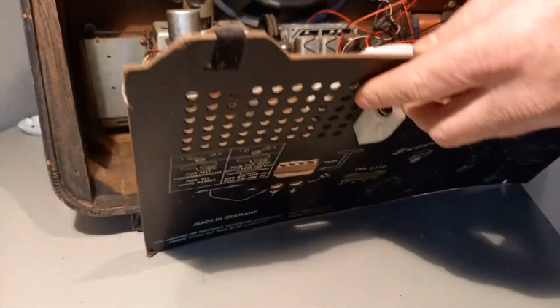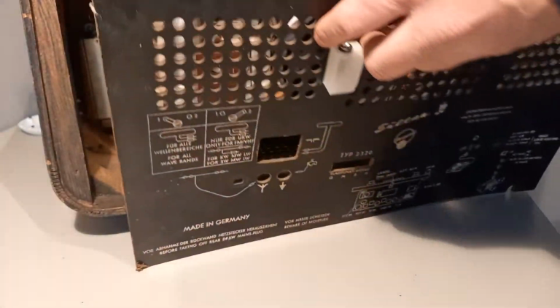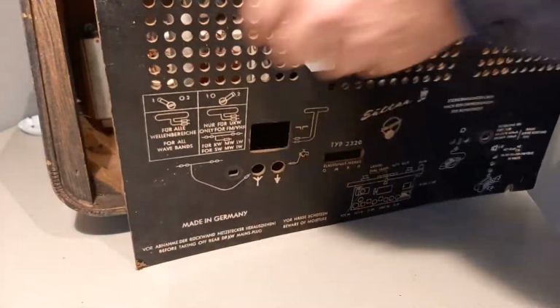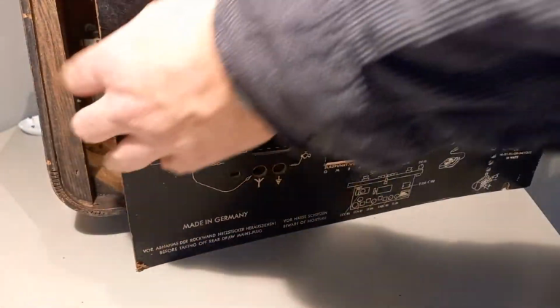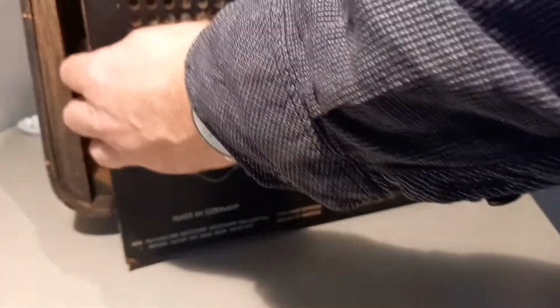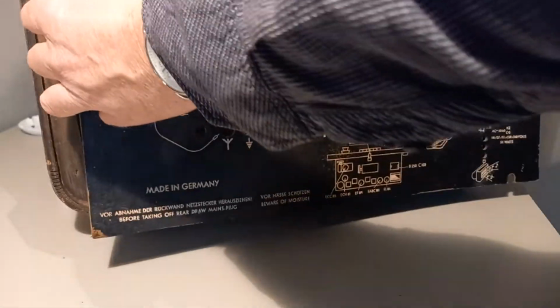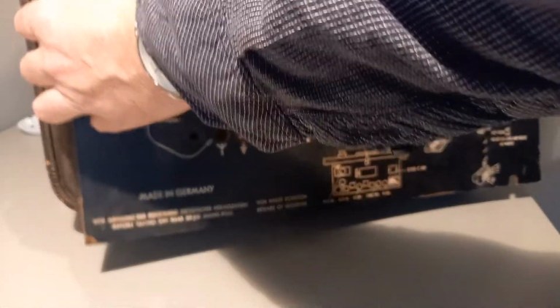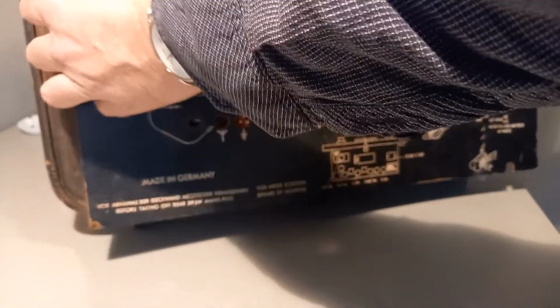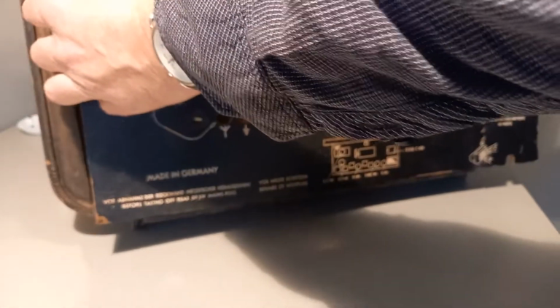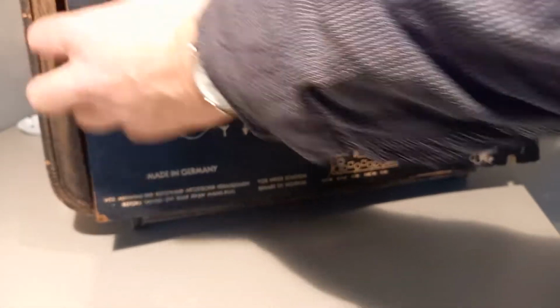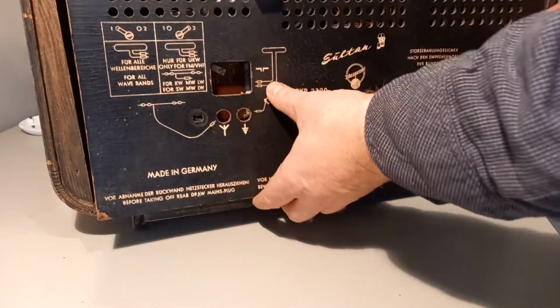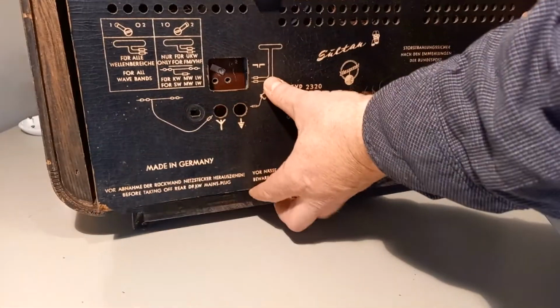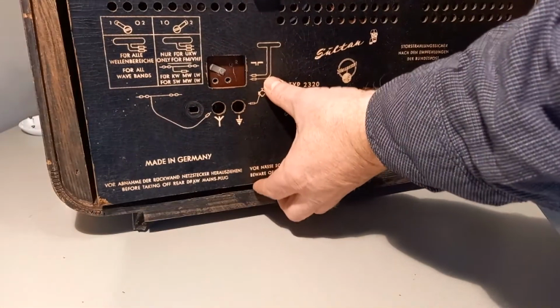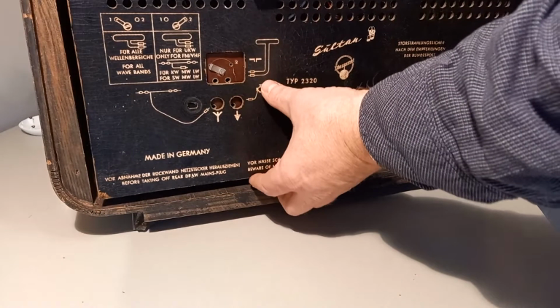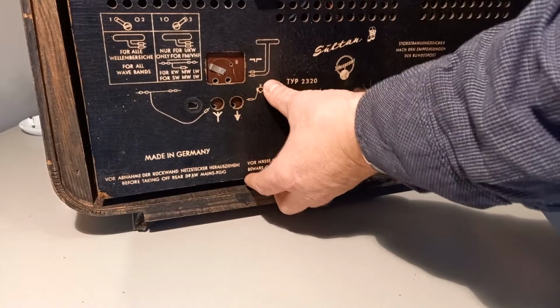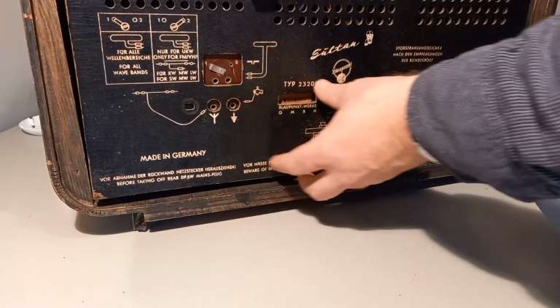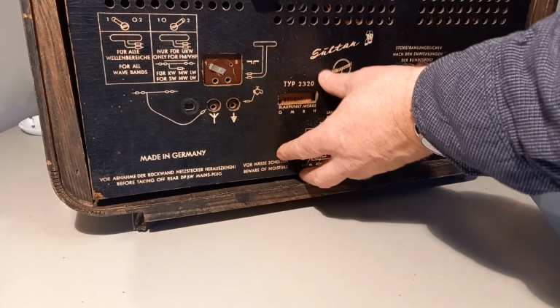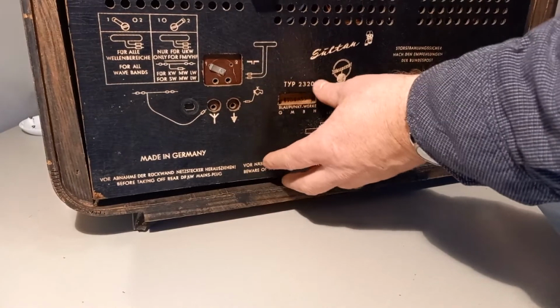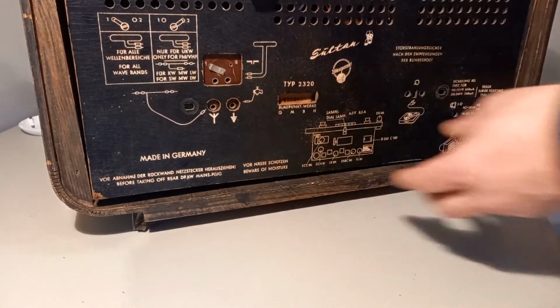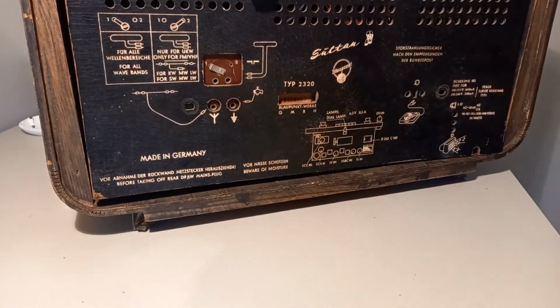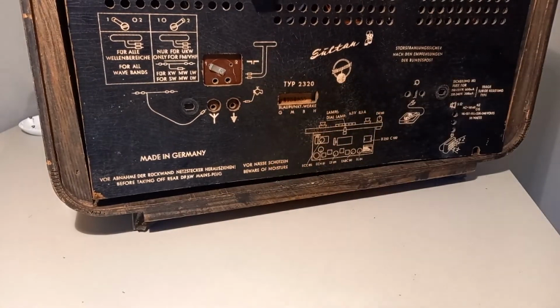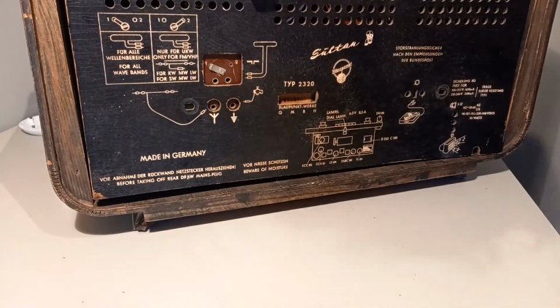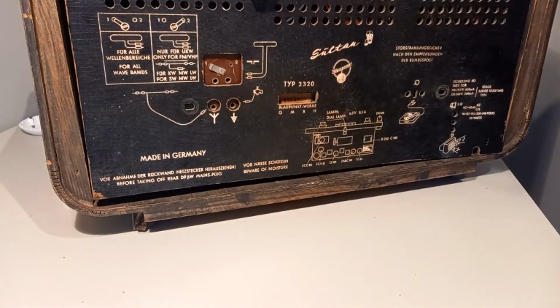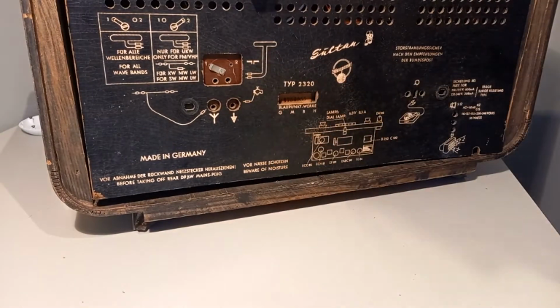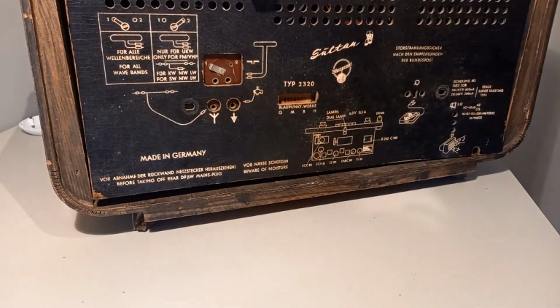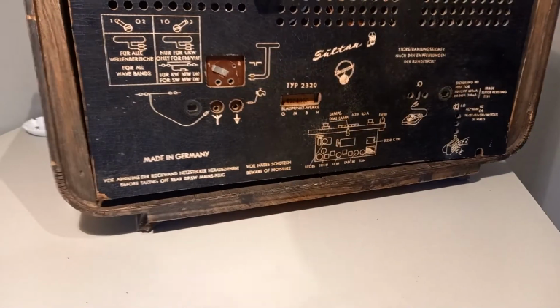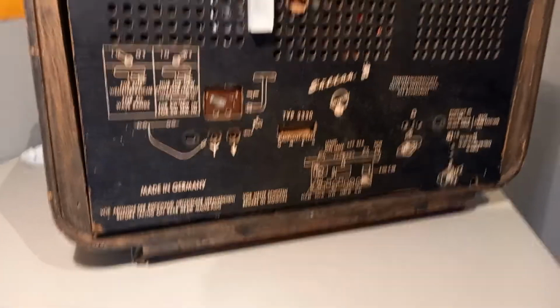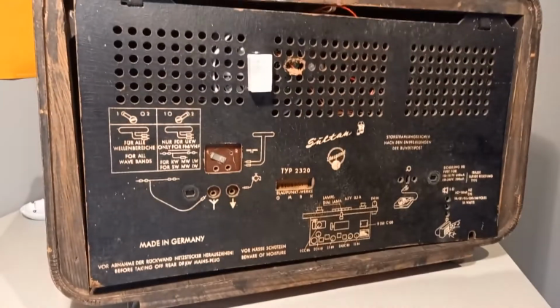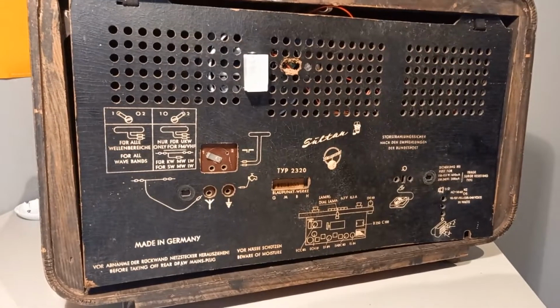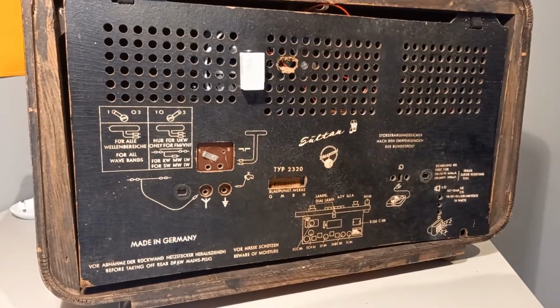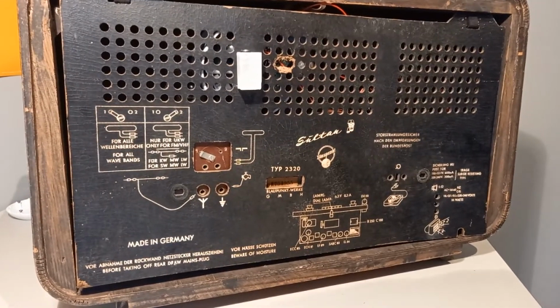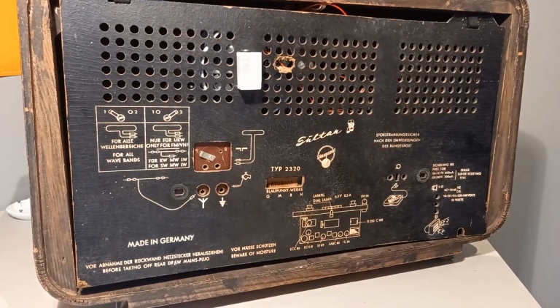I will put back the back of the radio. Okay, now we are ready to test it.